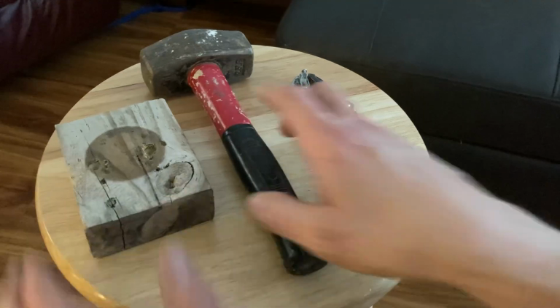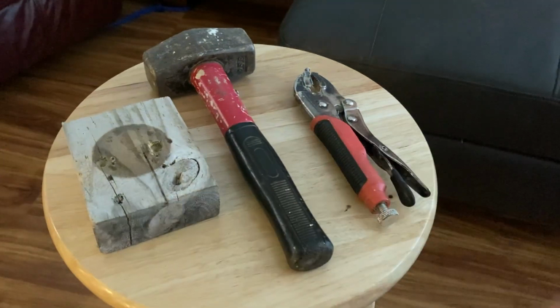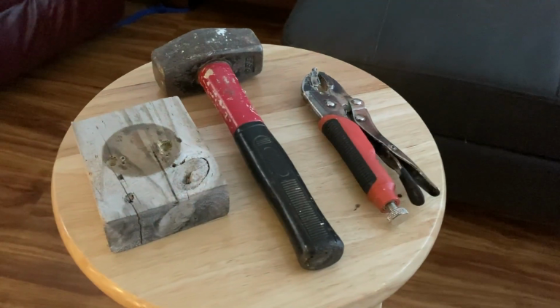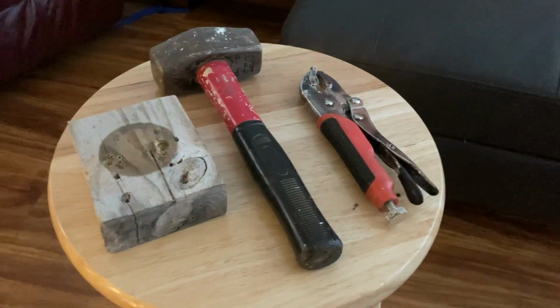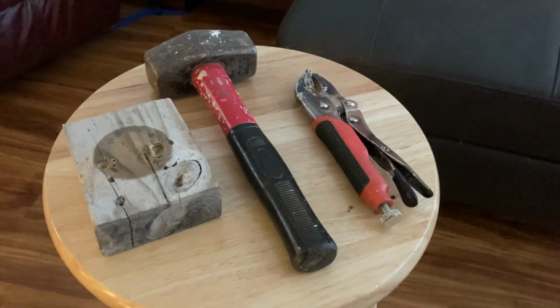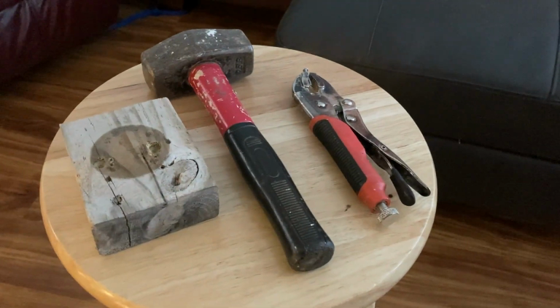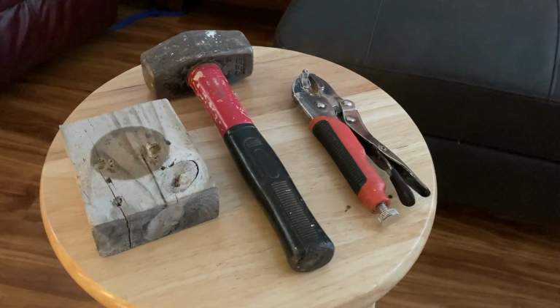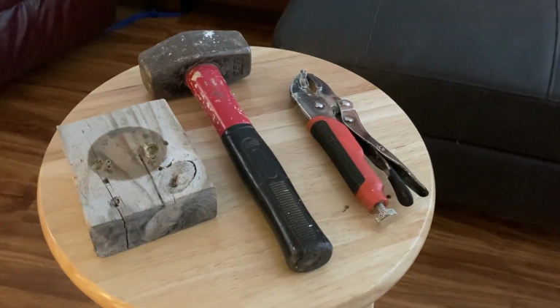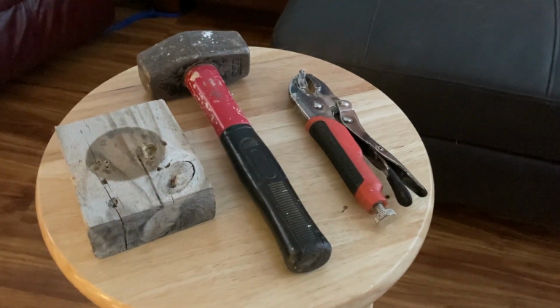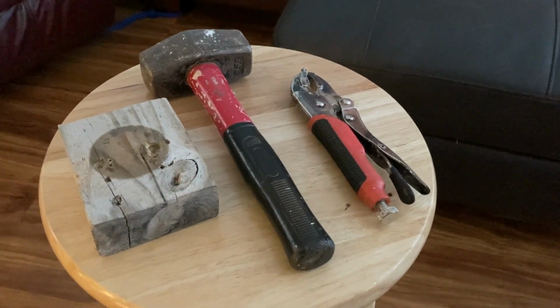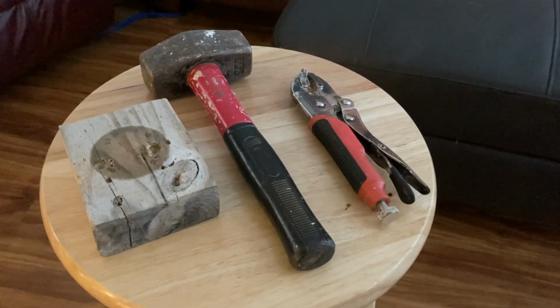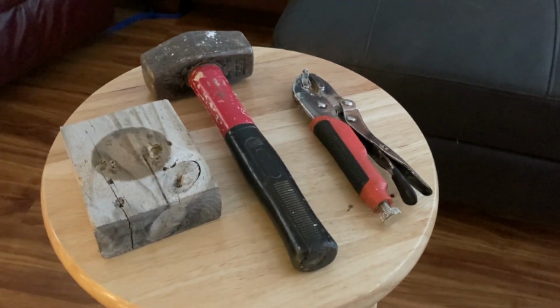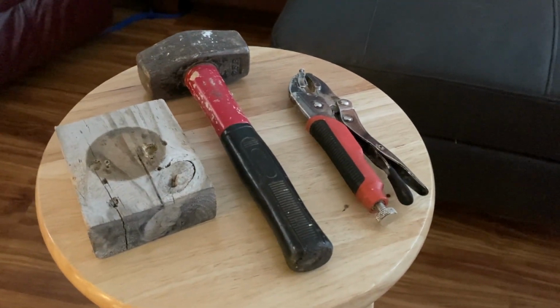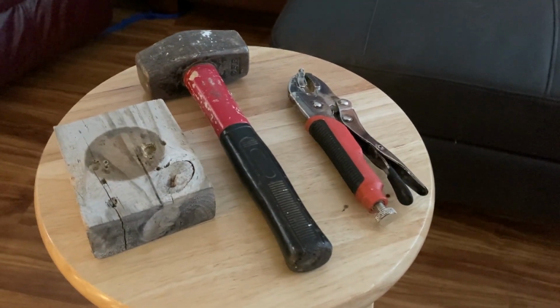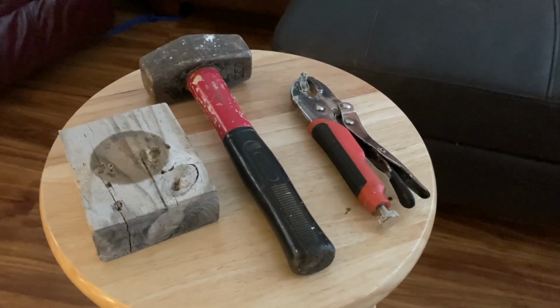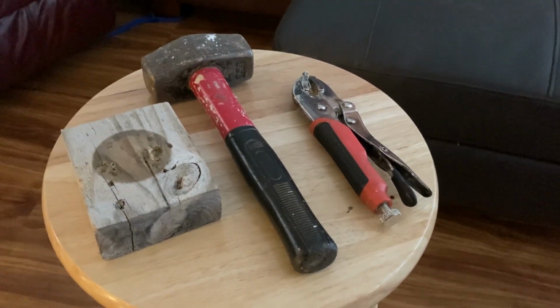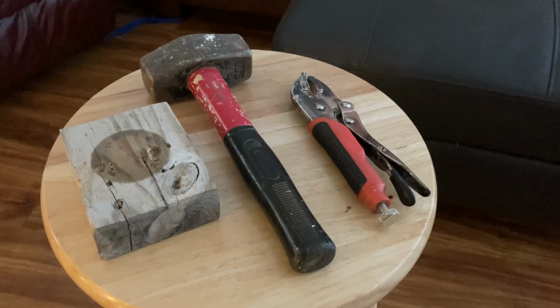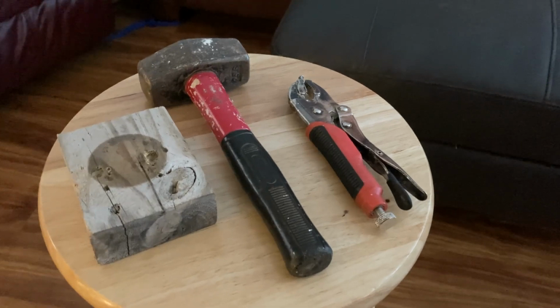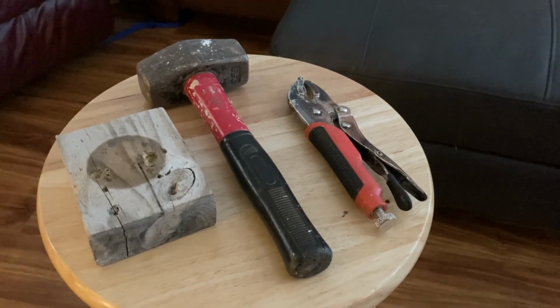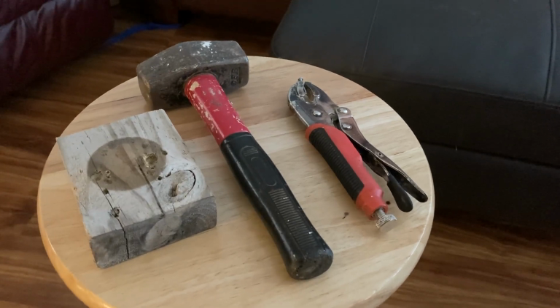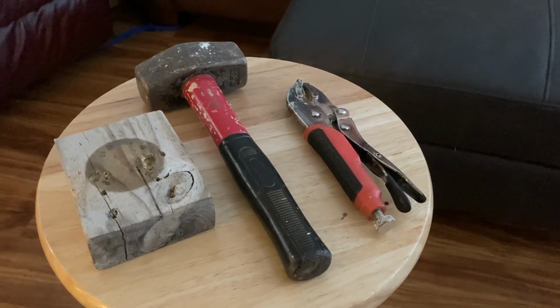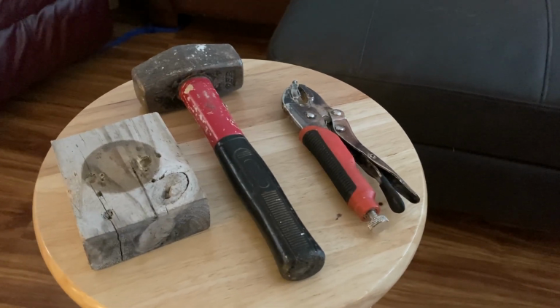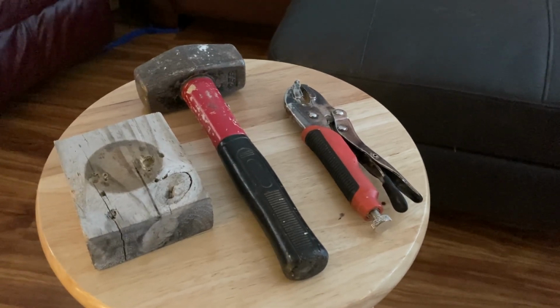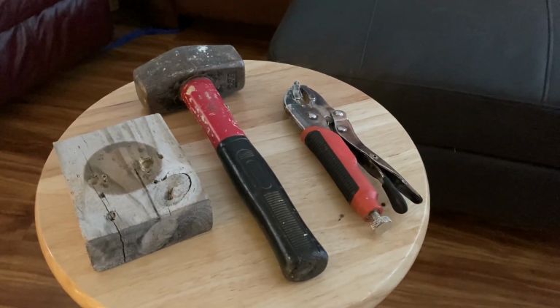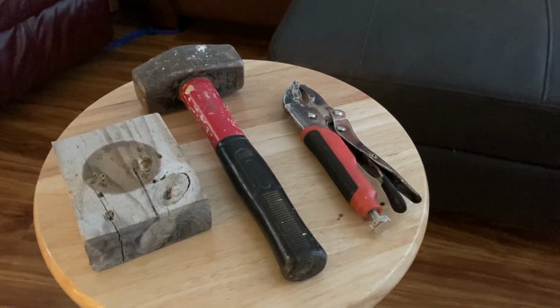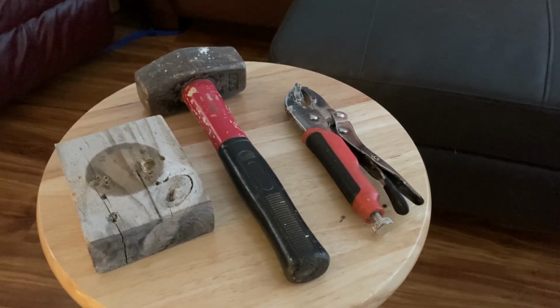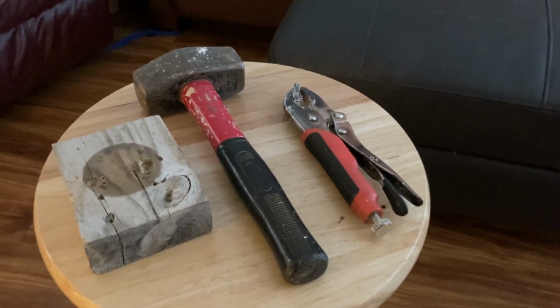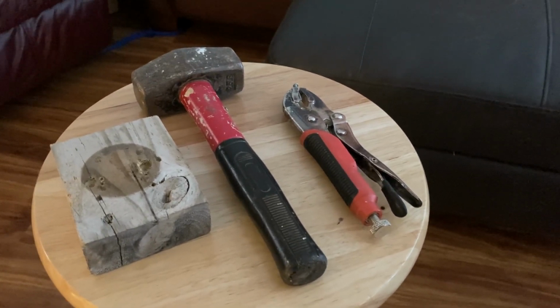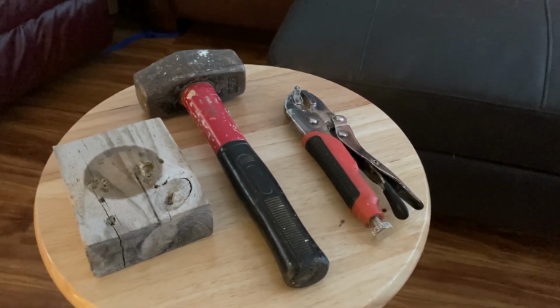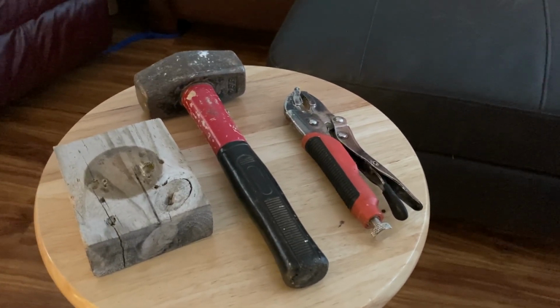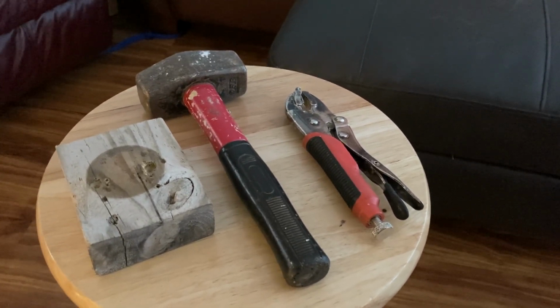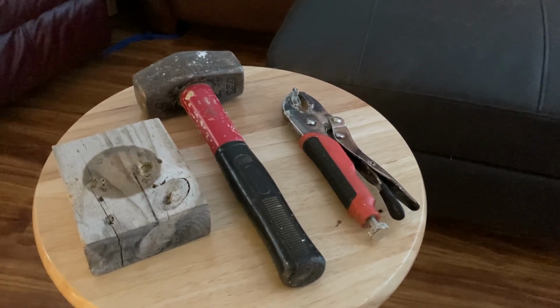Alright, here's my revised video for bending nails for Pinewood Derby. Here's the tools you need: wood block, hammer, vice grips, a solid surface, and of course your nails.